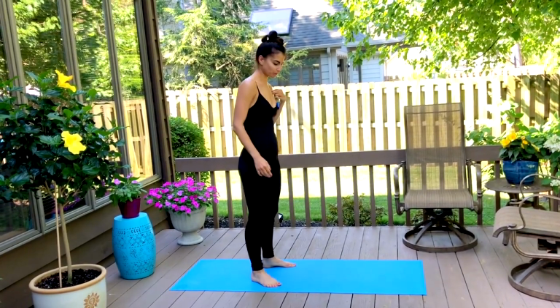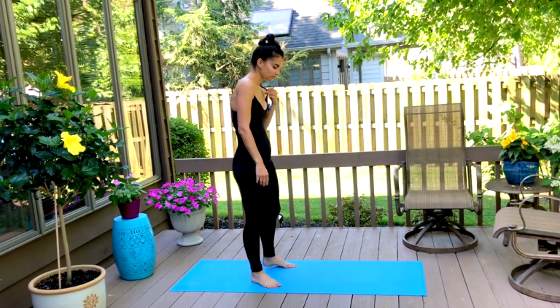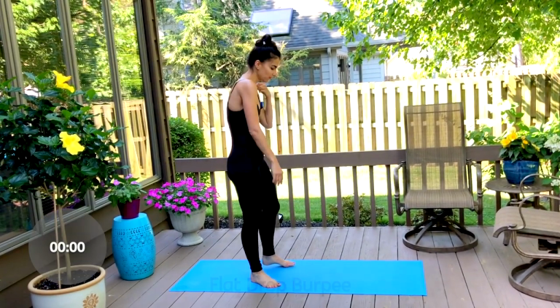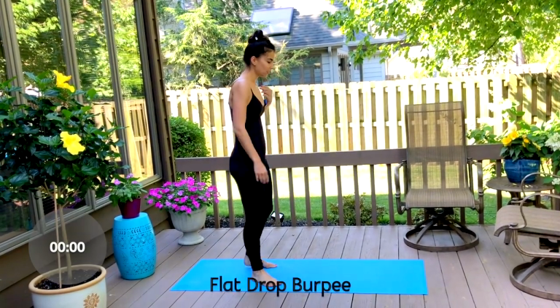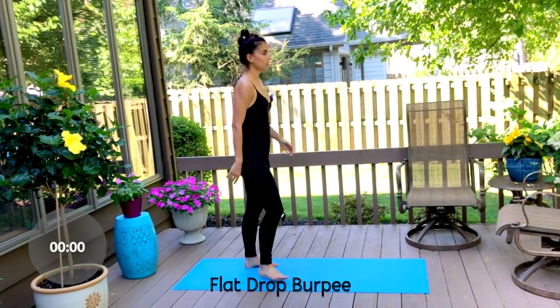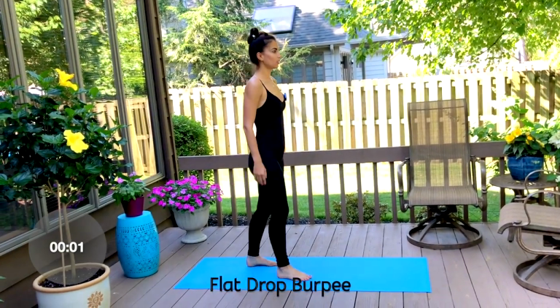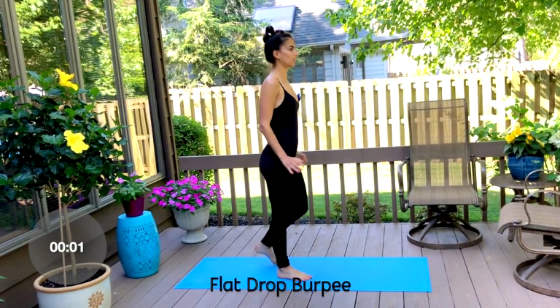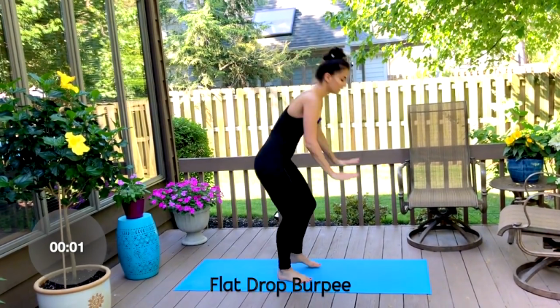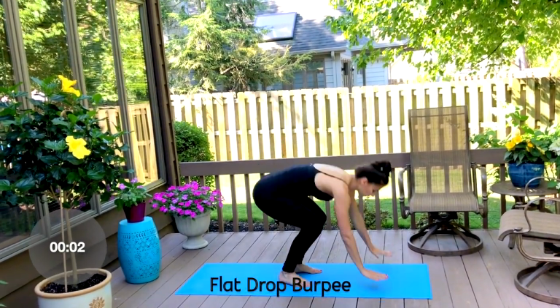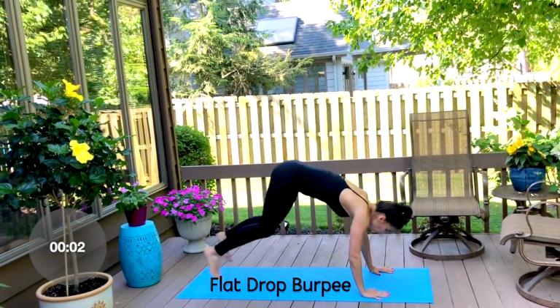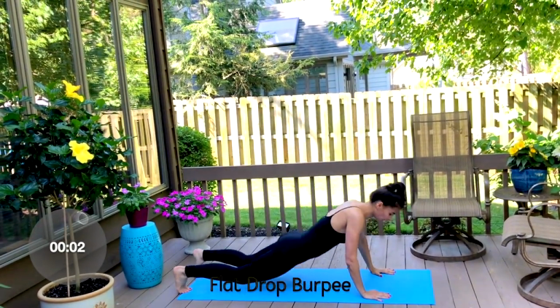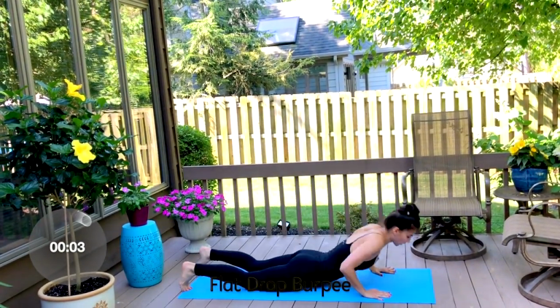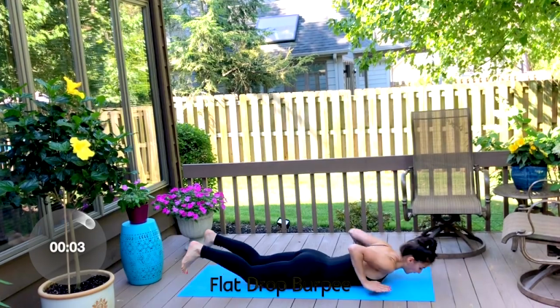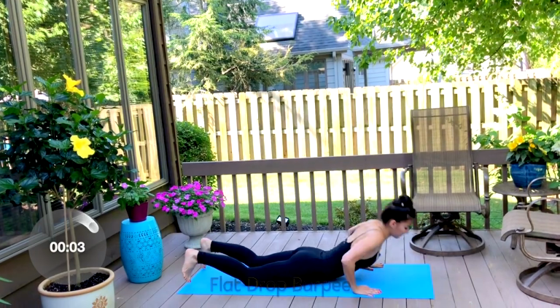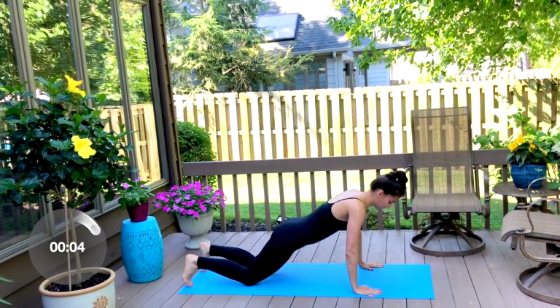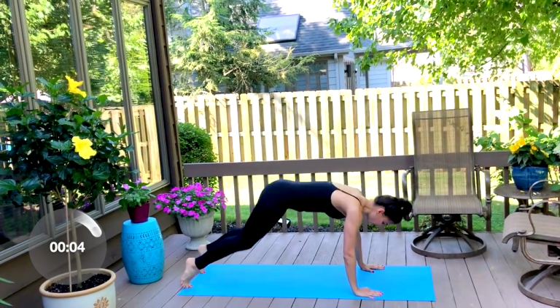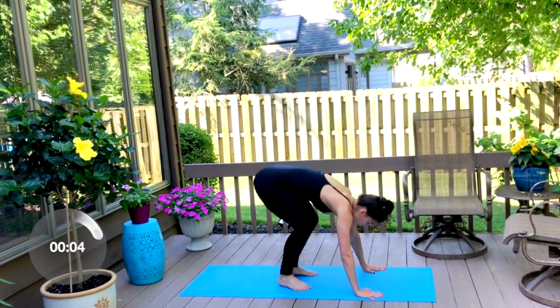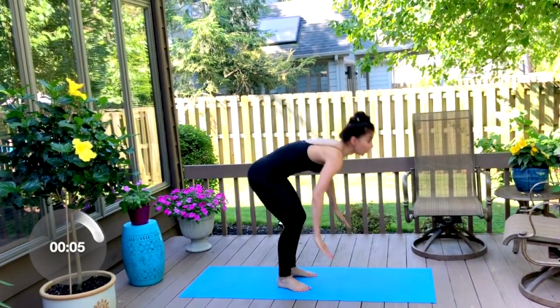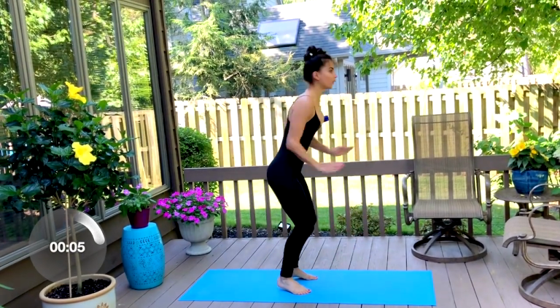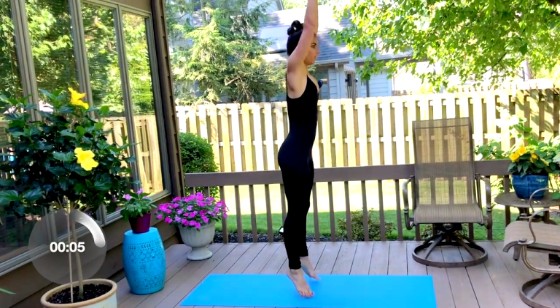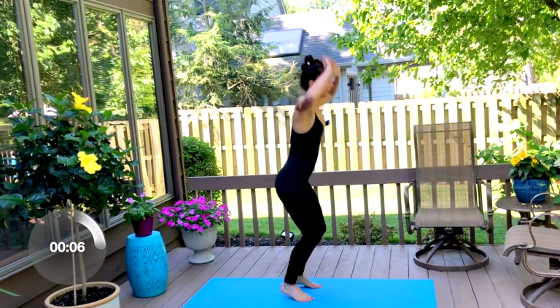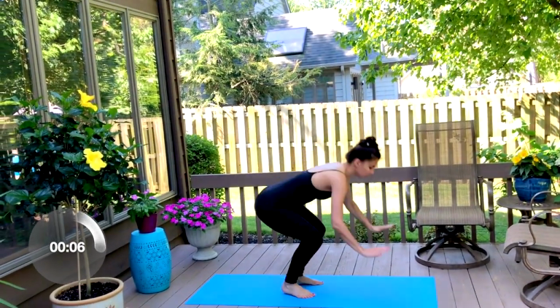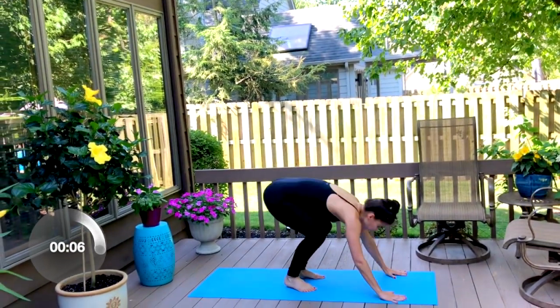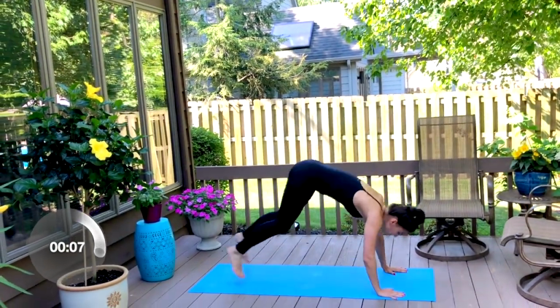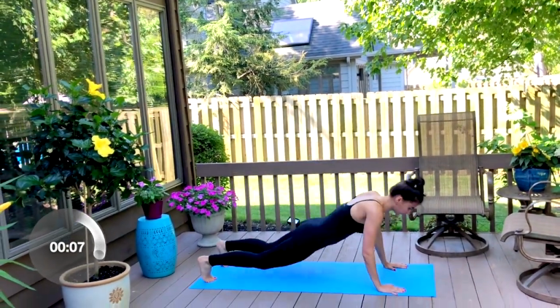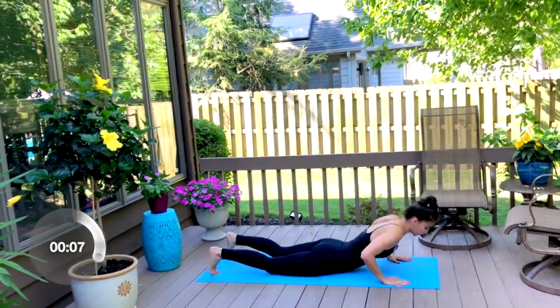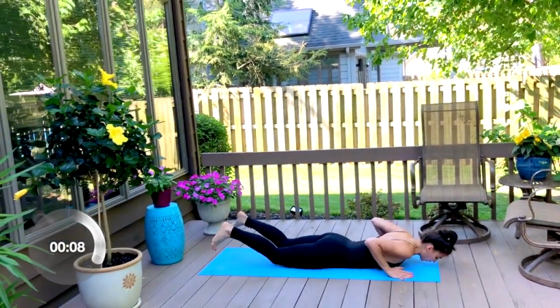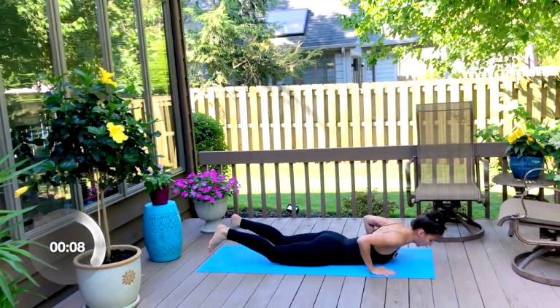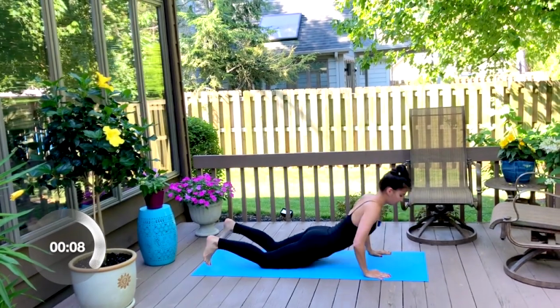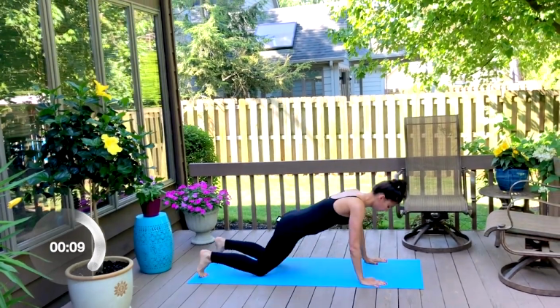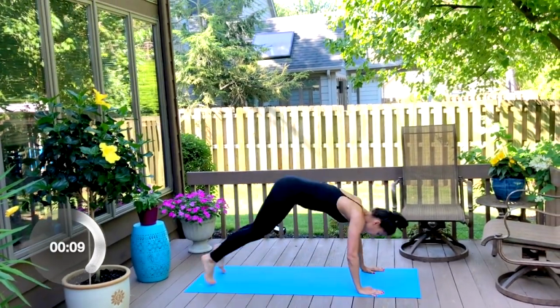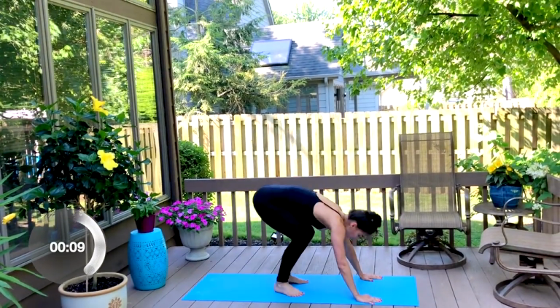Now we go back to your flat drop burpee. Come right down to the floor, lift those hands off the floor, jump in, and jump up.